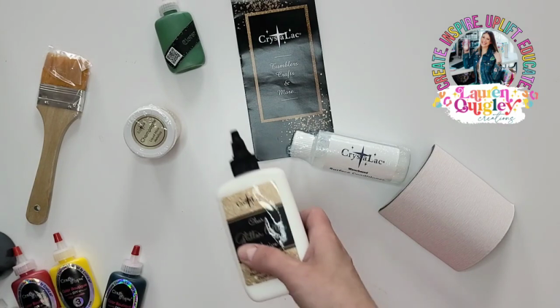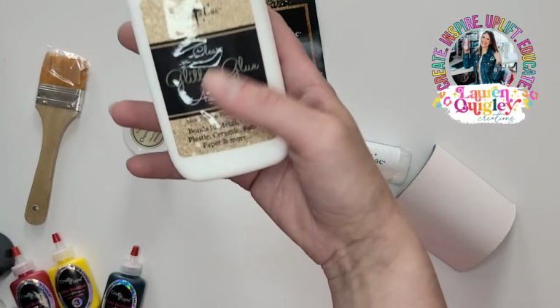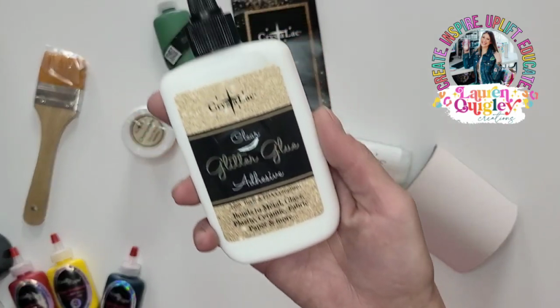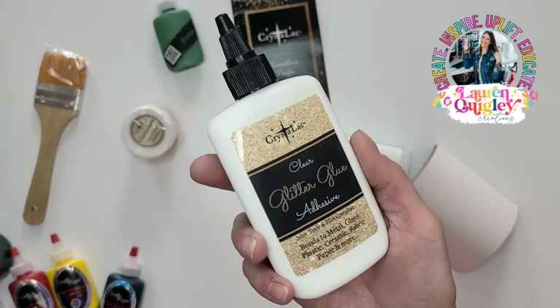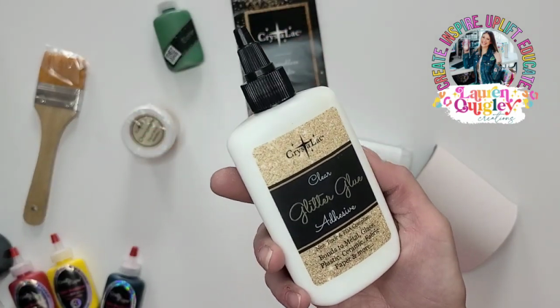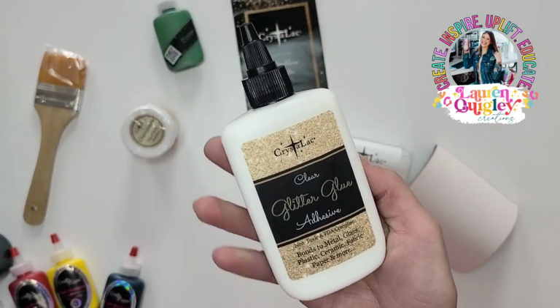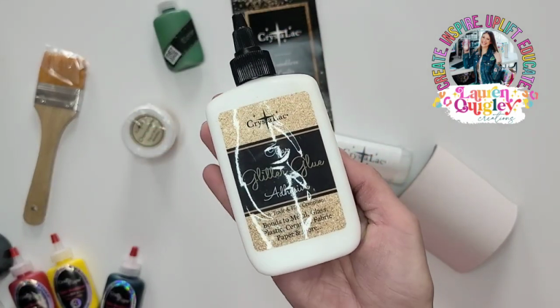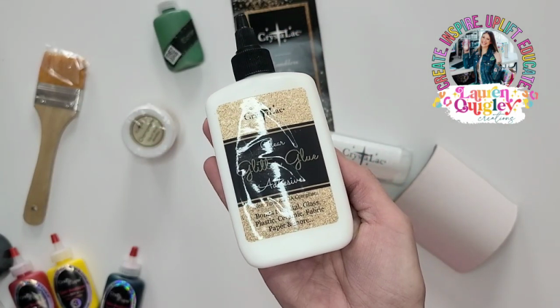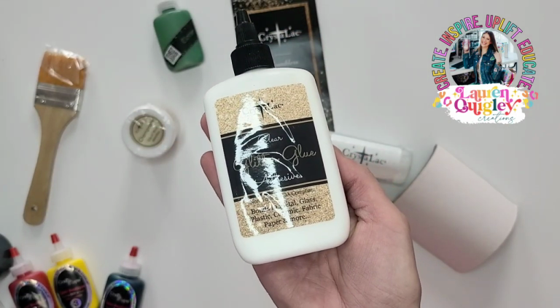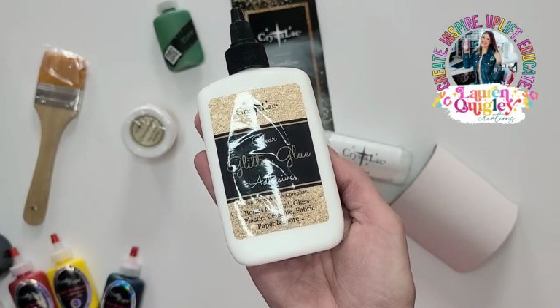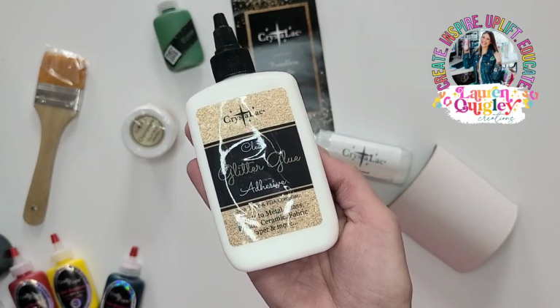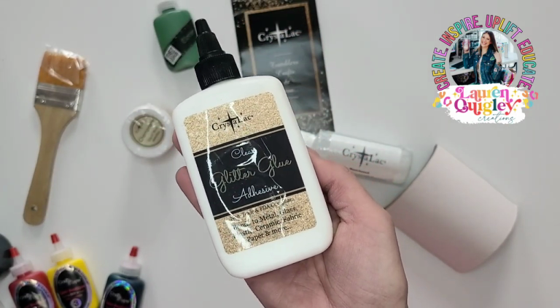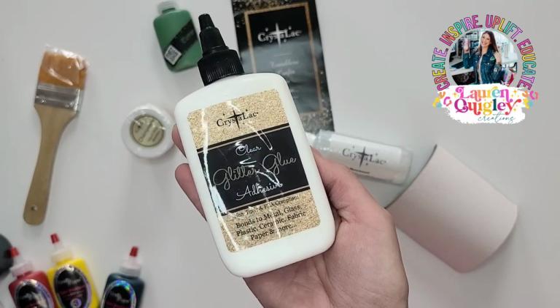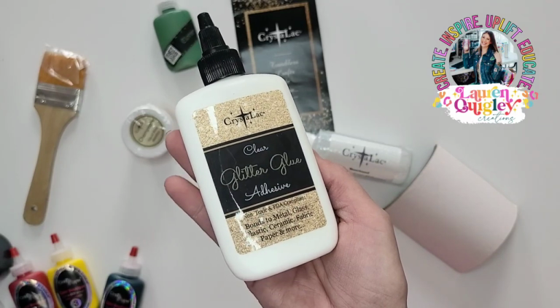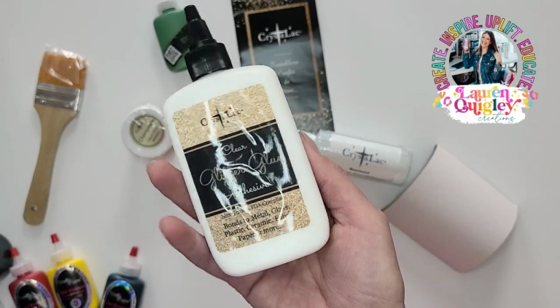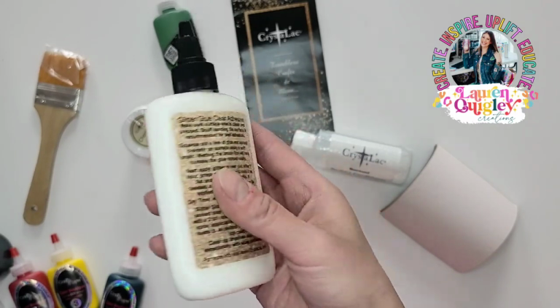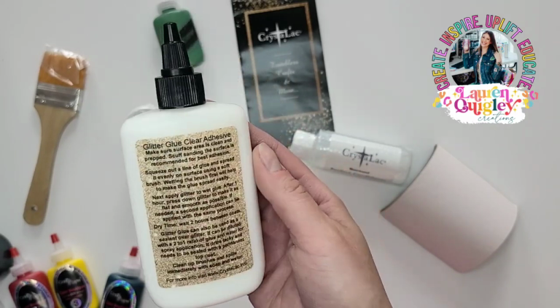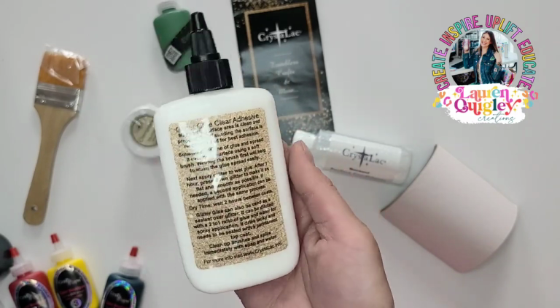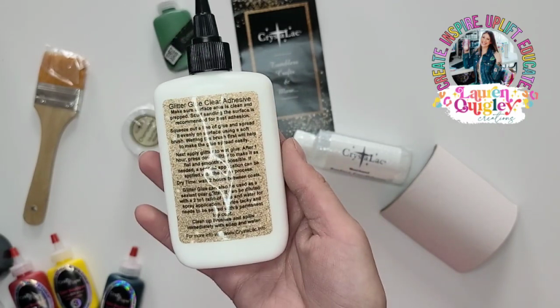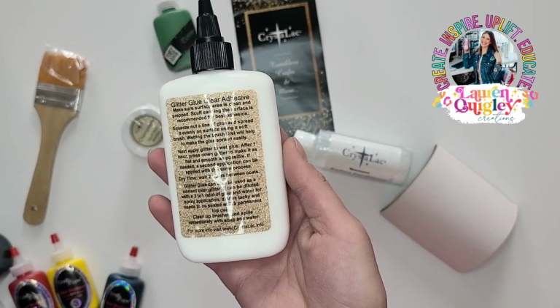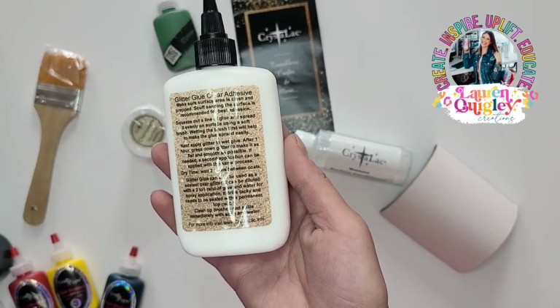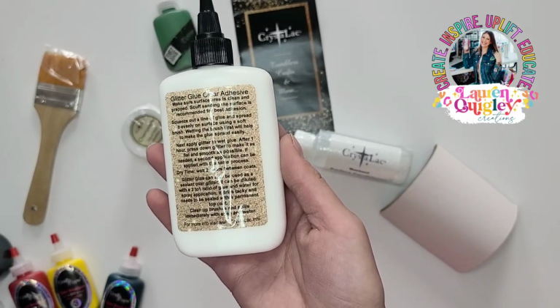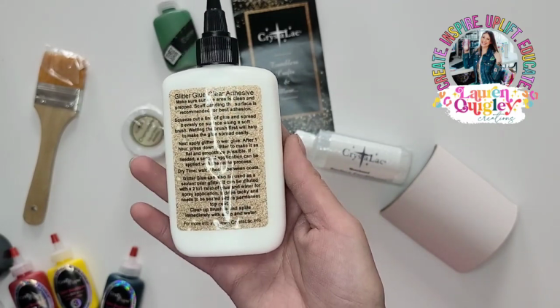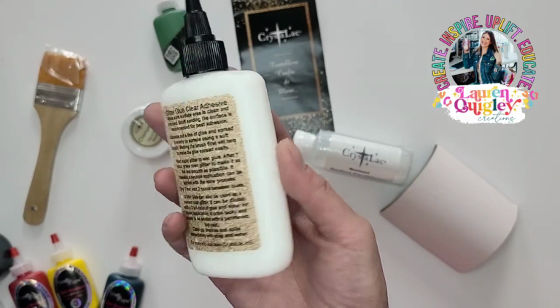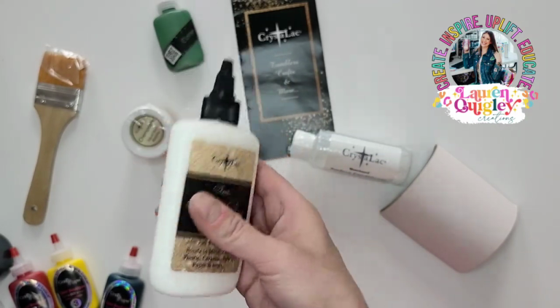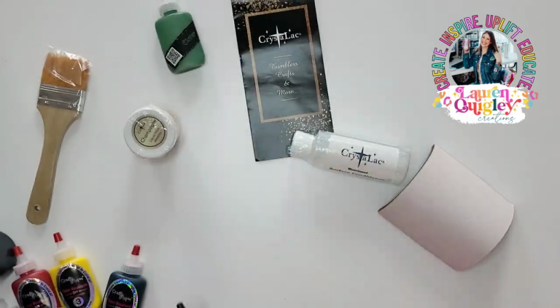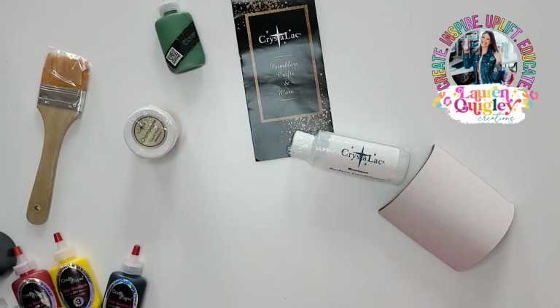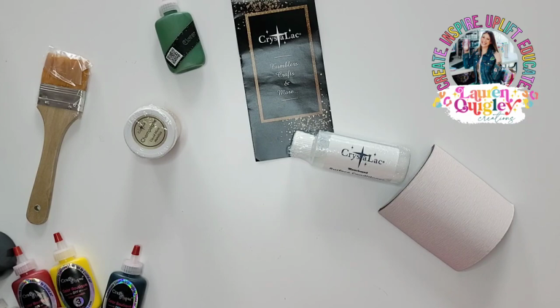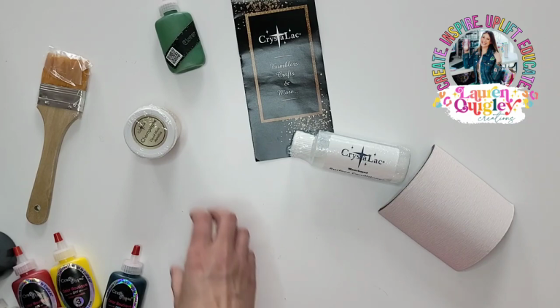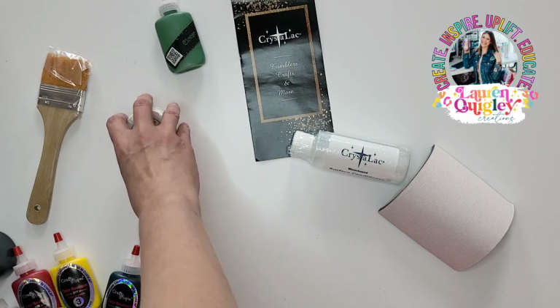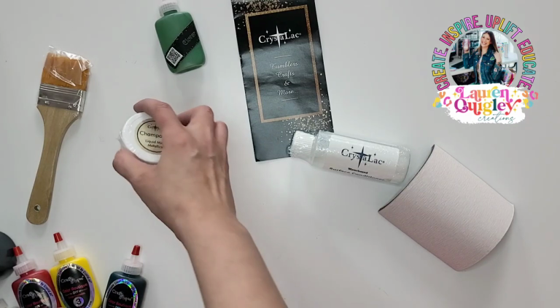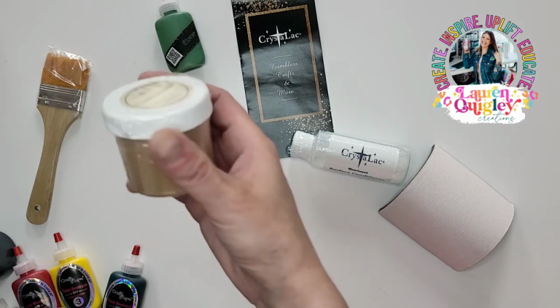Then we have the Glitter Glue, which is pretty self-explanatory. It is amazing — it adheres right to metal. You can use this to apply your glitter and you can also use it to seal your glitter.